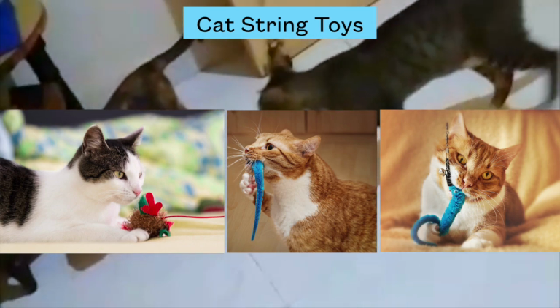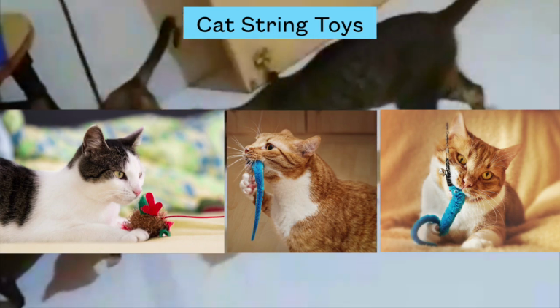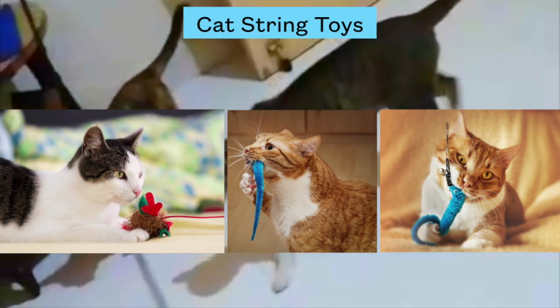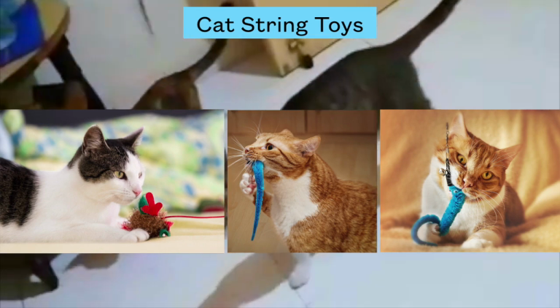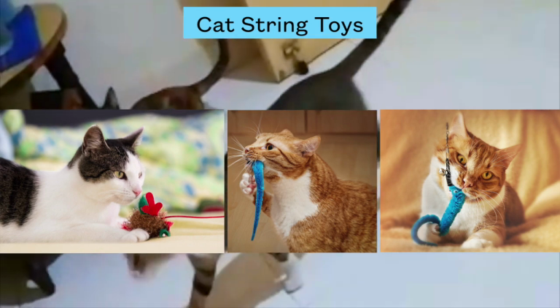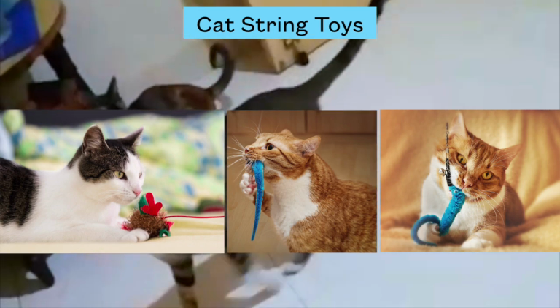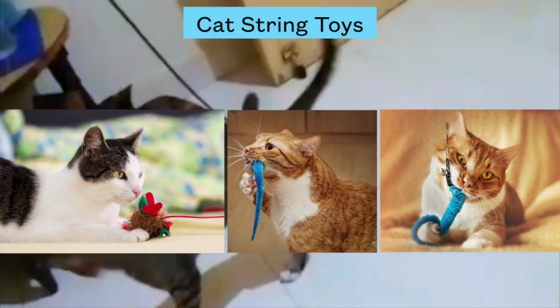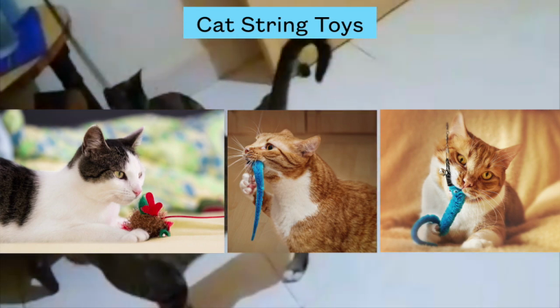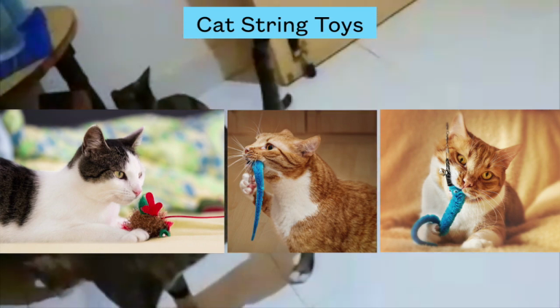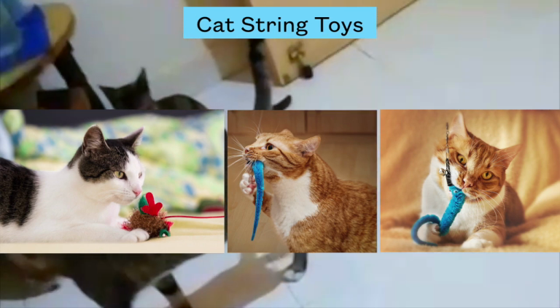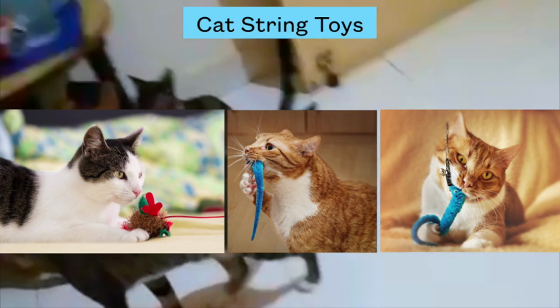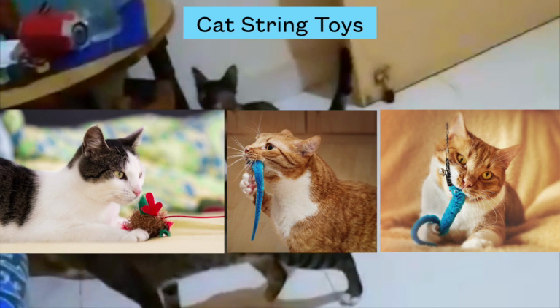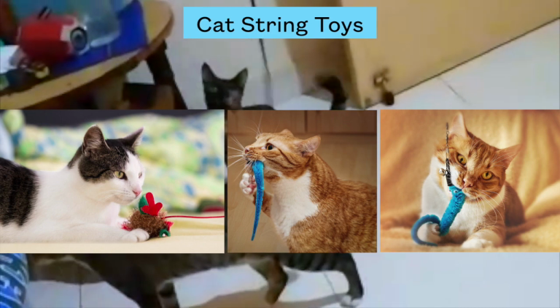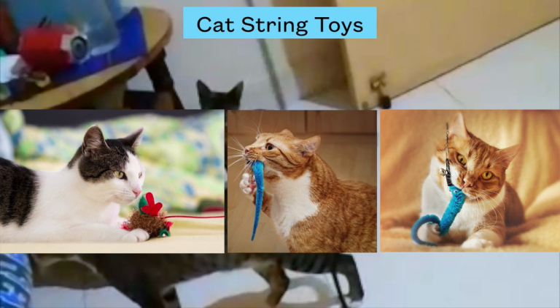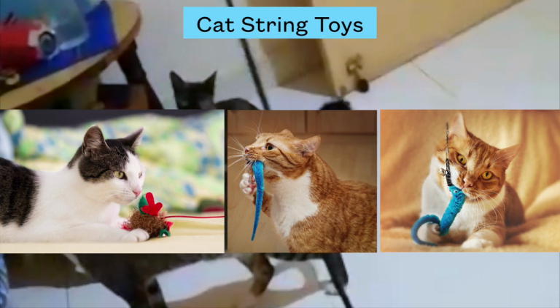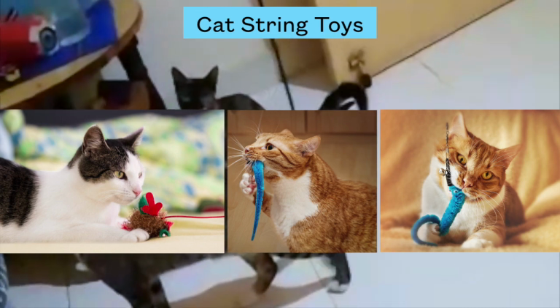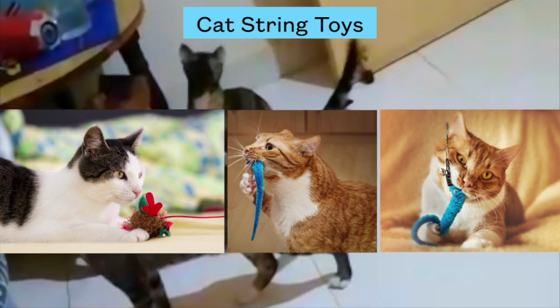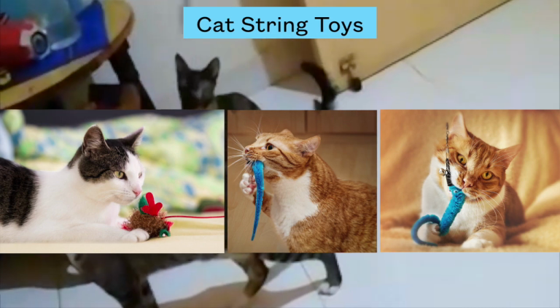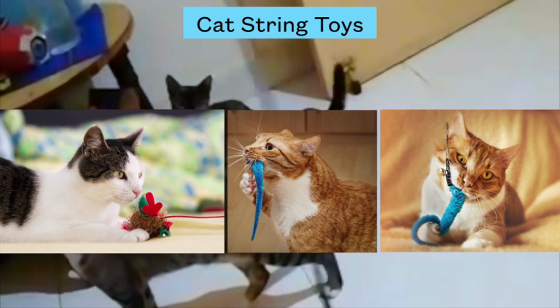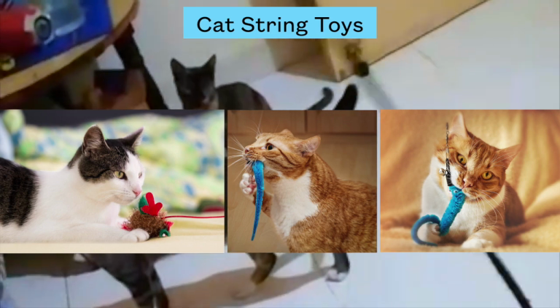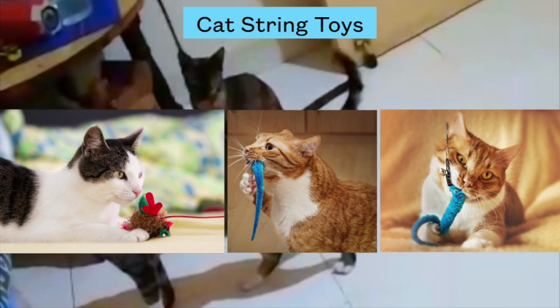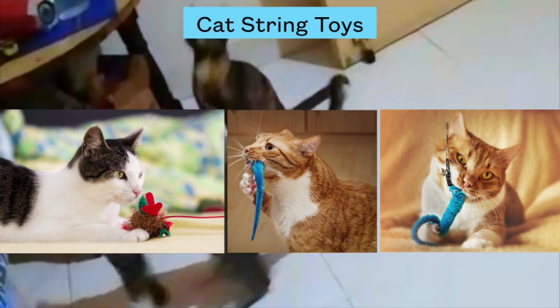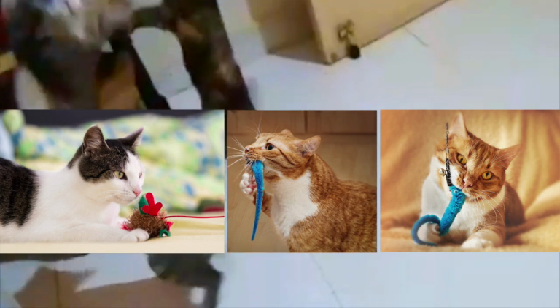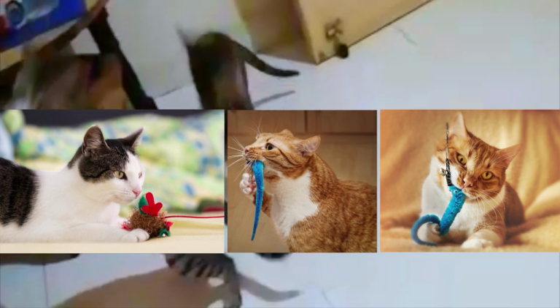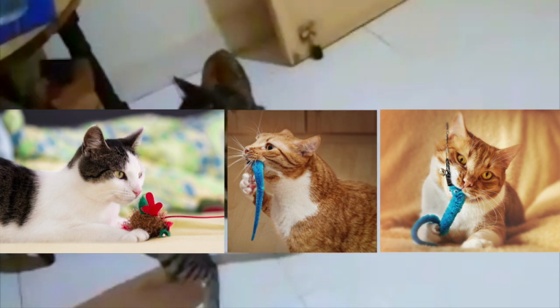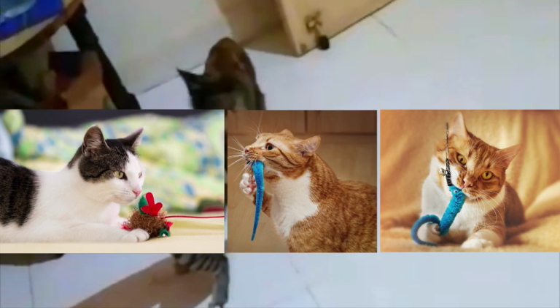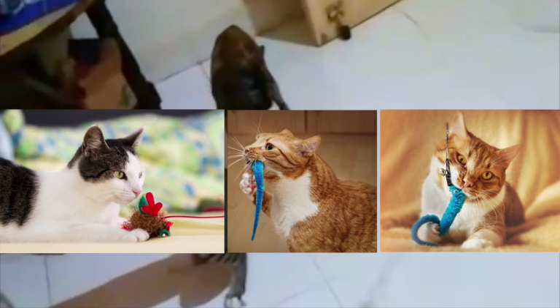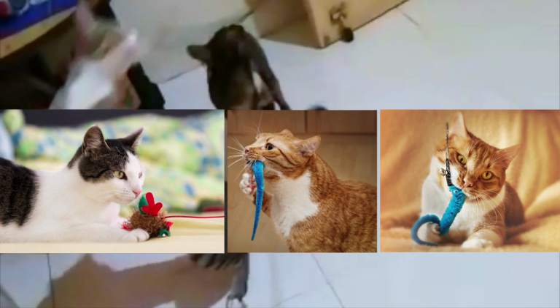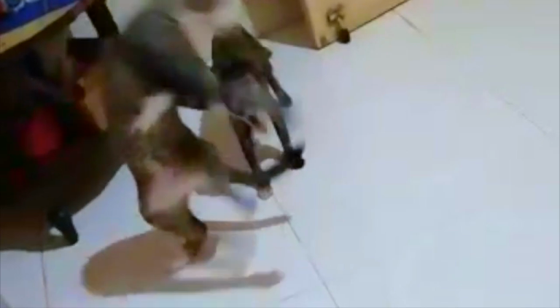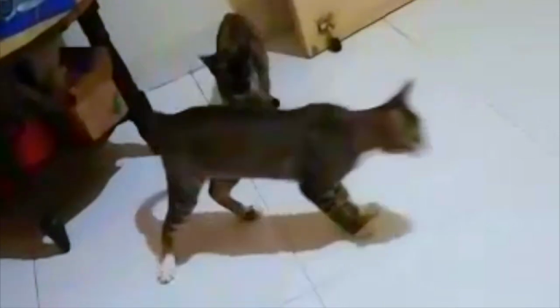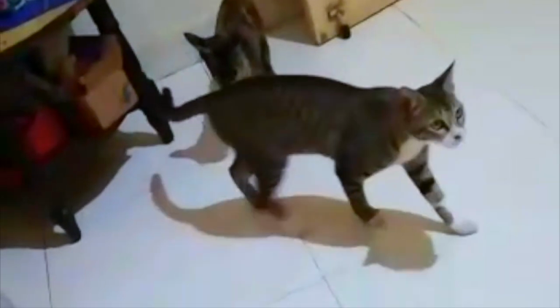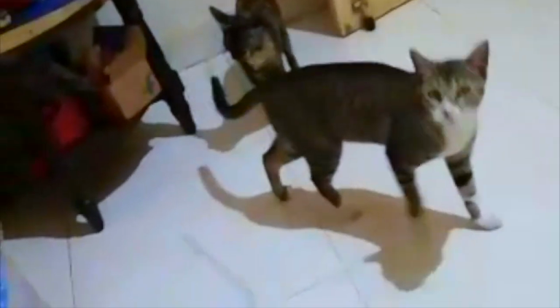Precaution: initial interaction of cats with string toys must be done under strict supervision, as consuming strings is not good for a cat's health. Train your cat on proper usage.